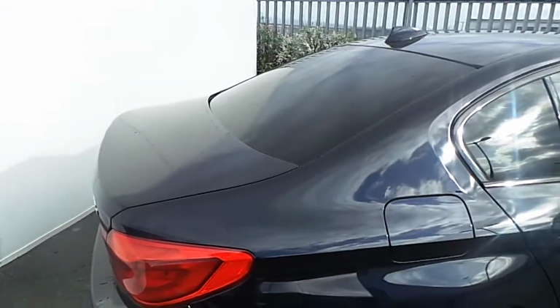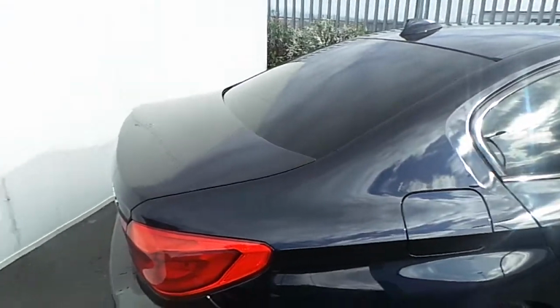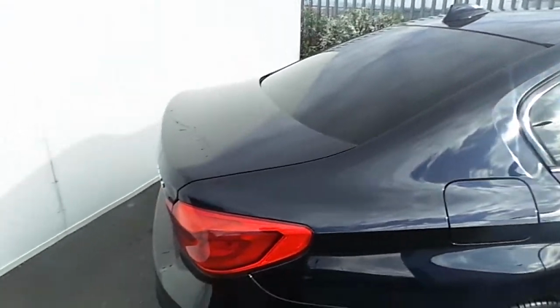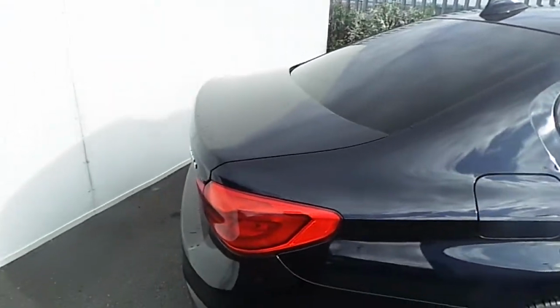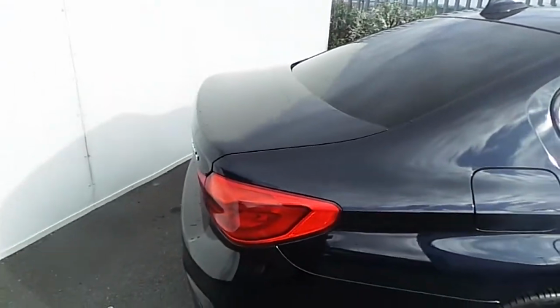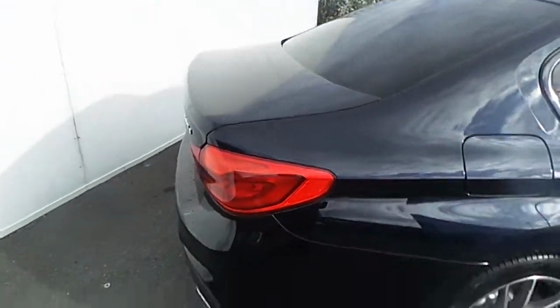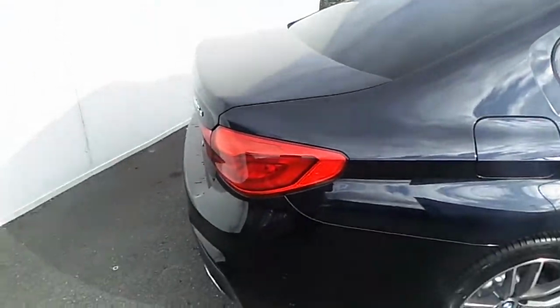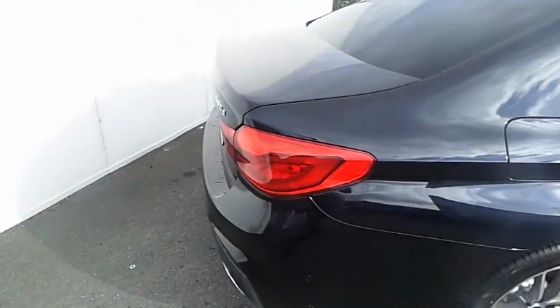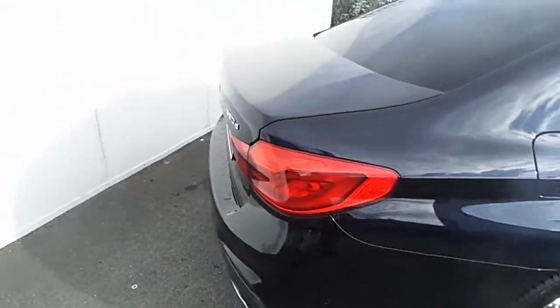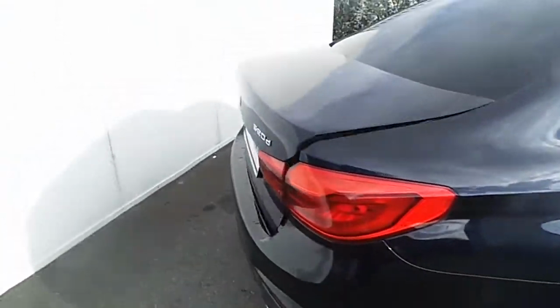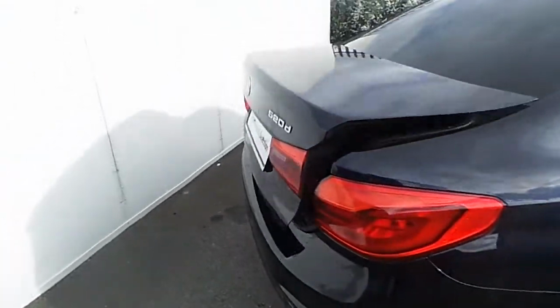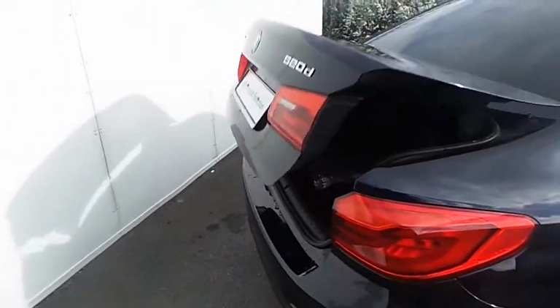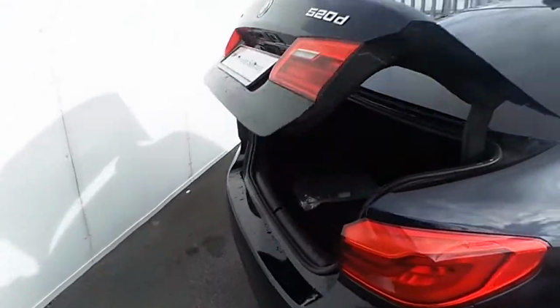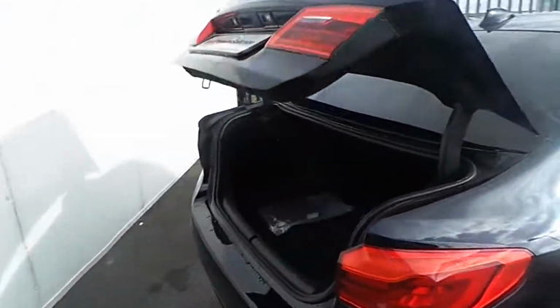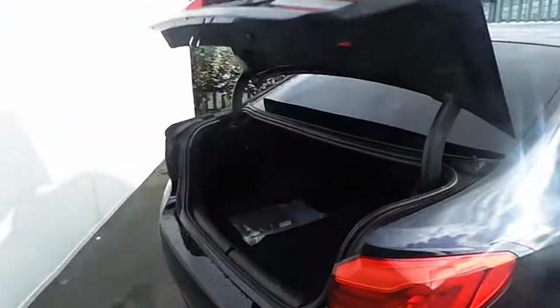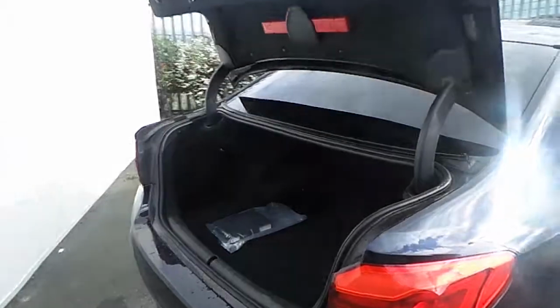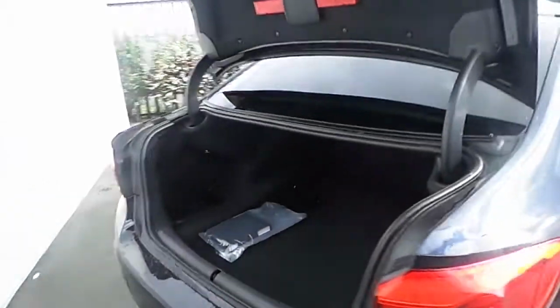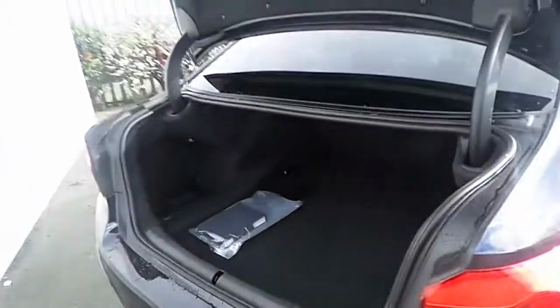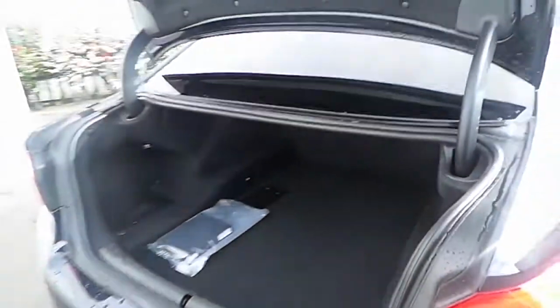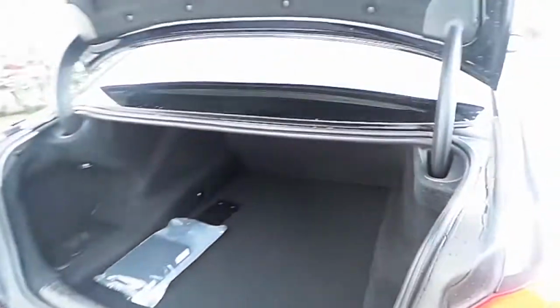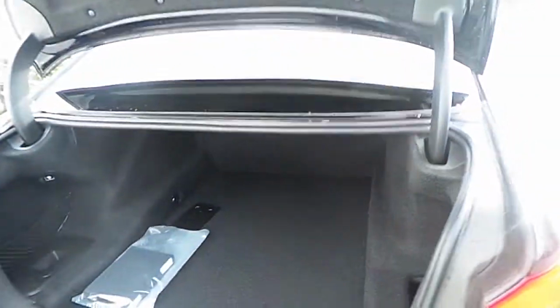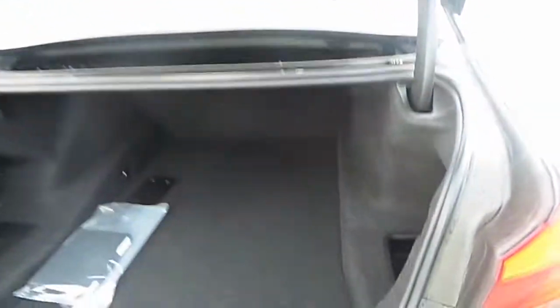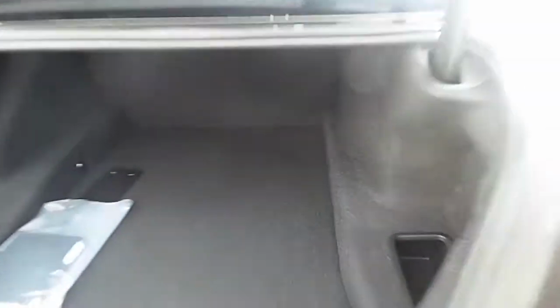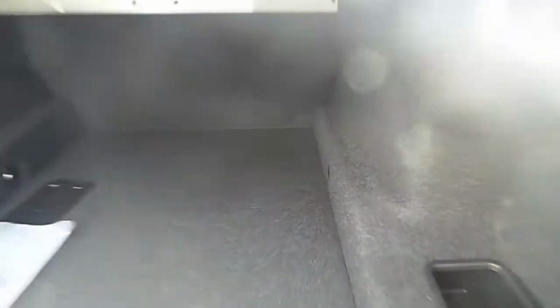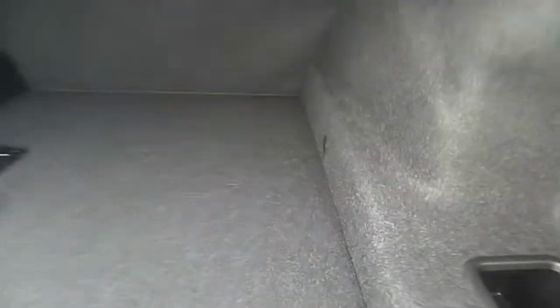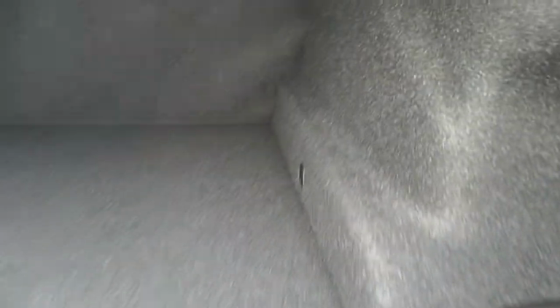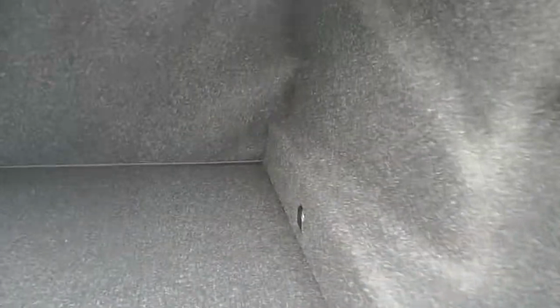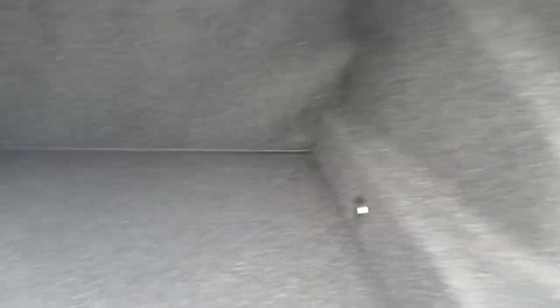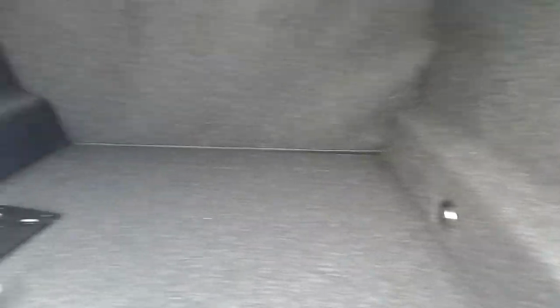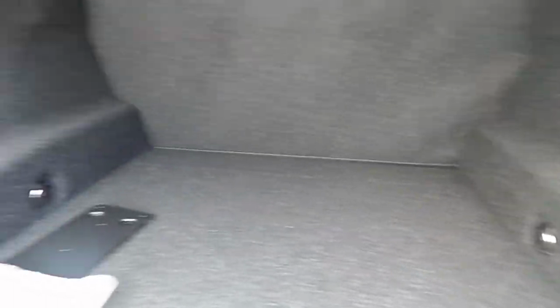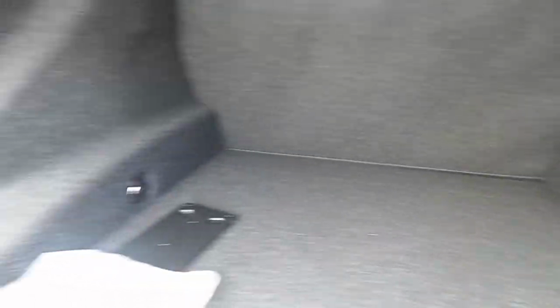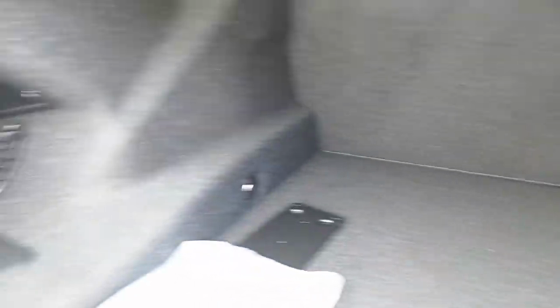We can also see that by the touch of a button, the automatic boot function opens up to reveal a very generous and spacious boot space.